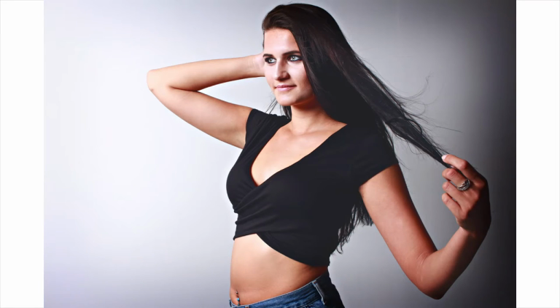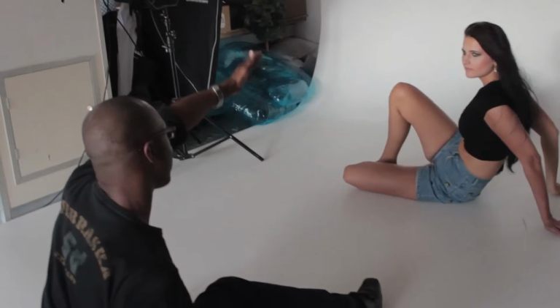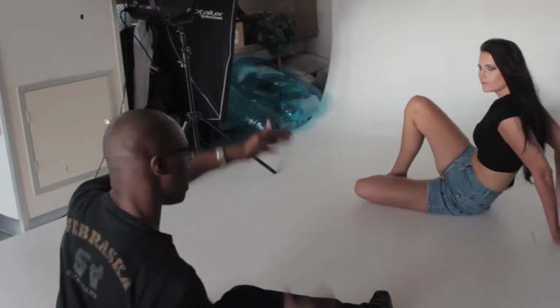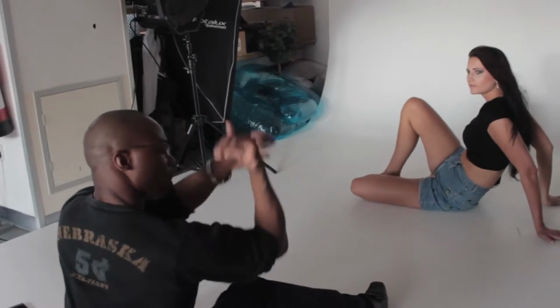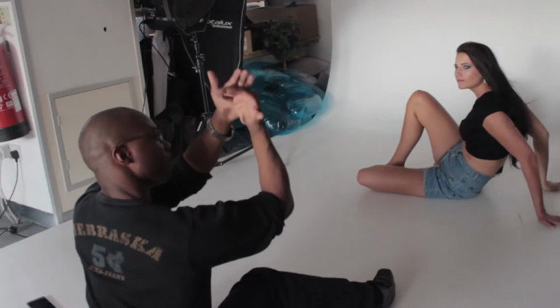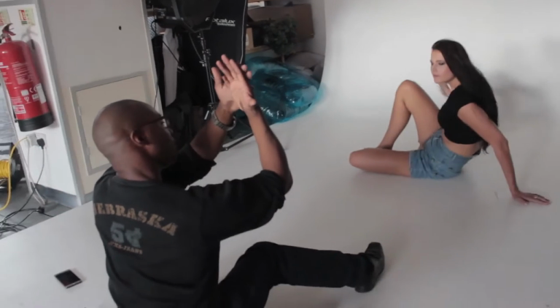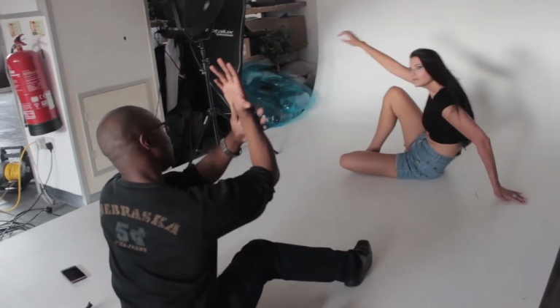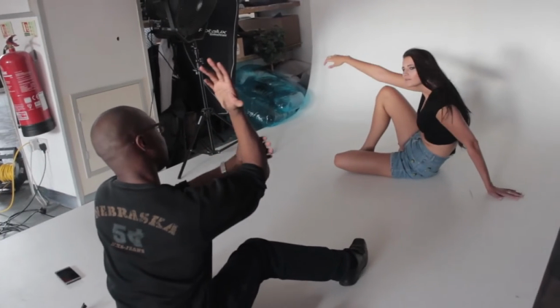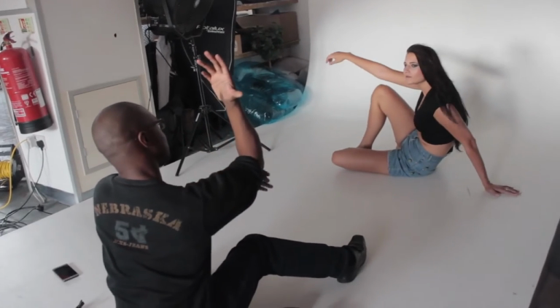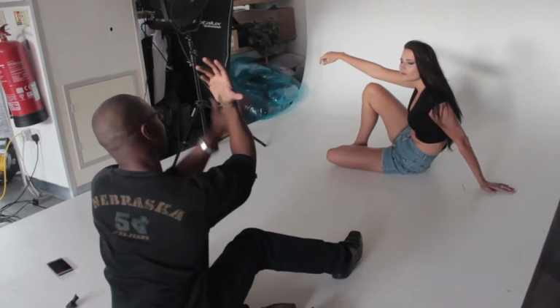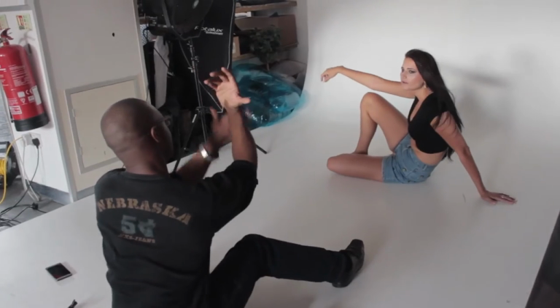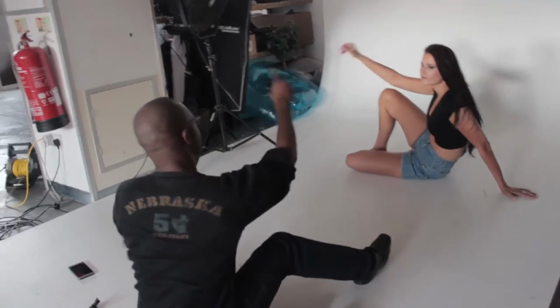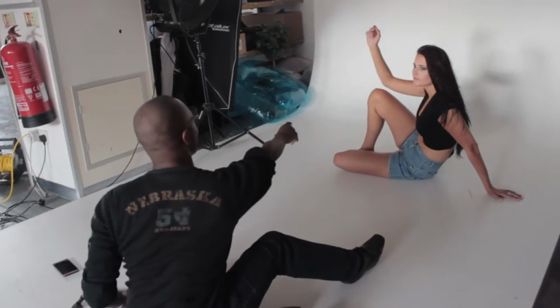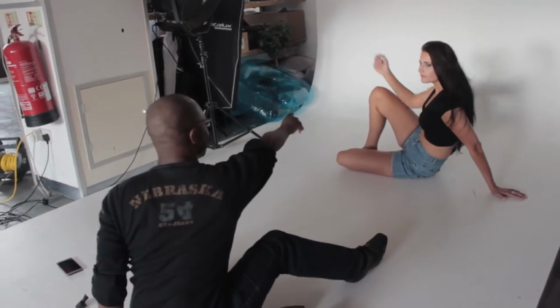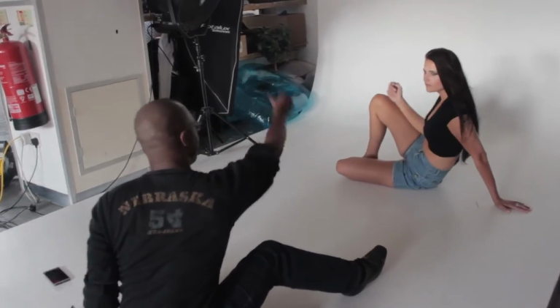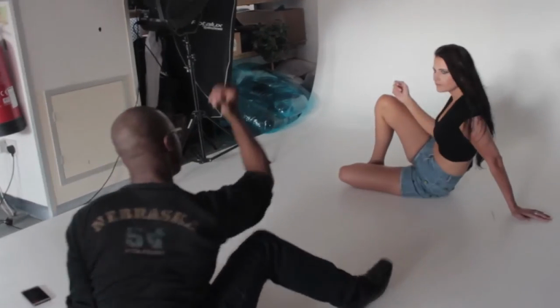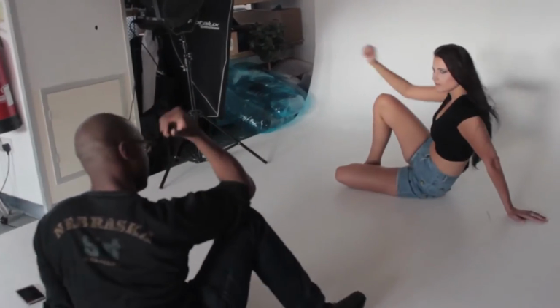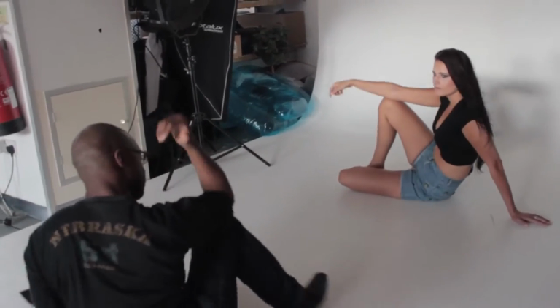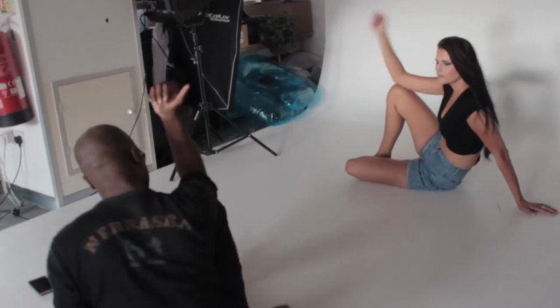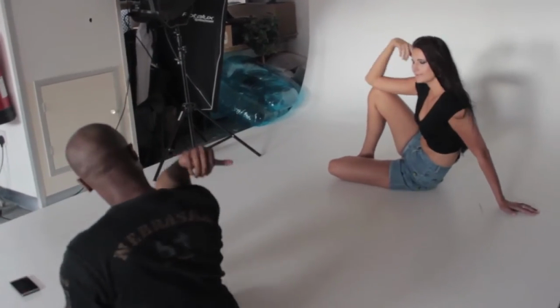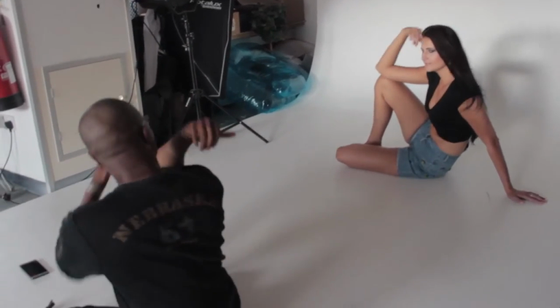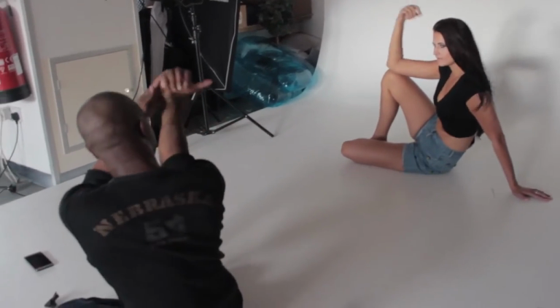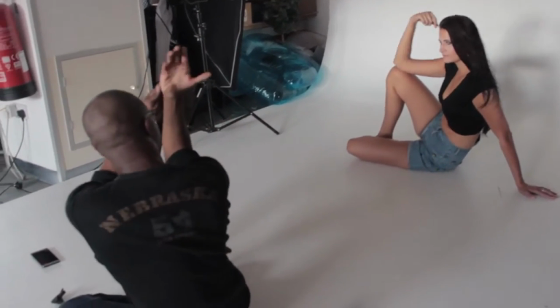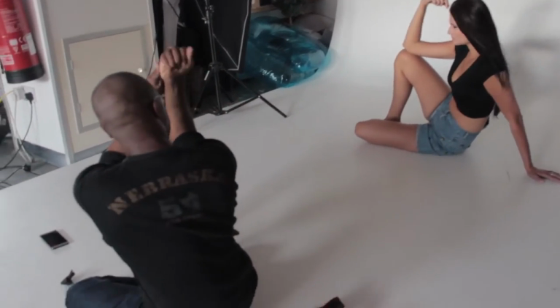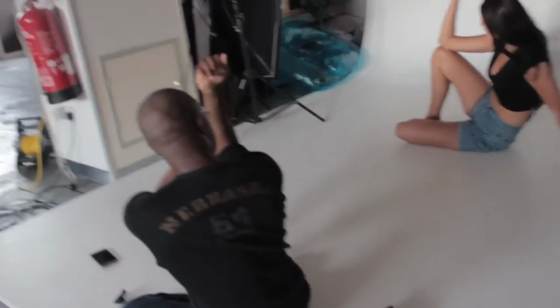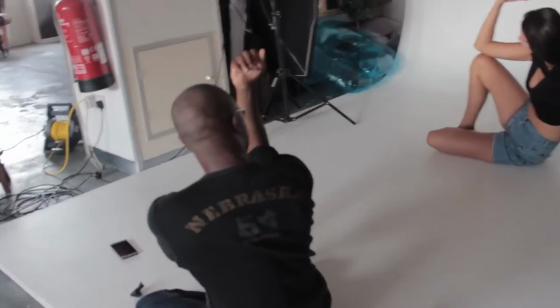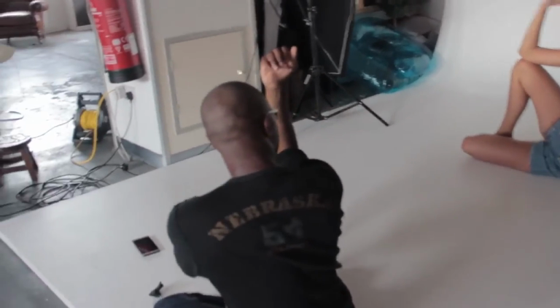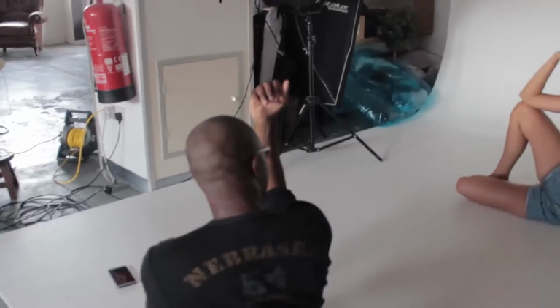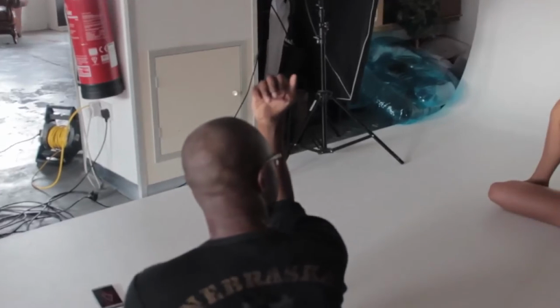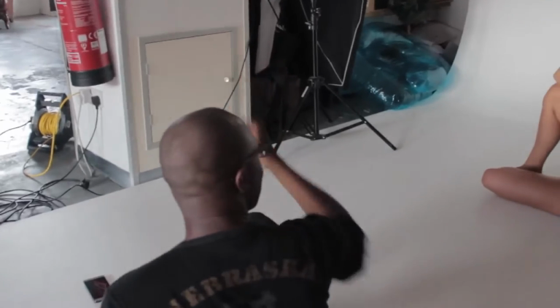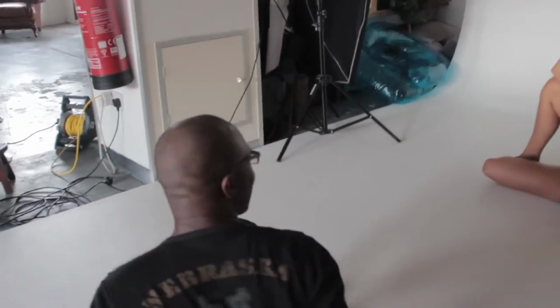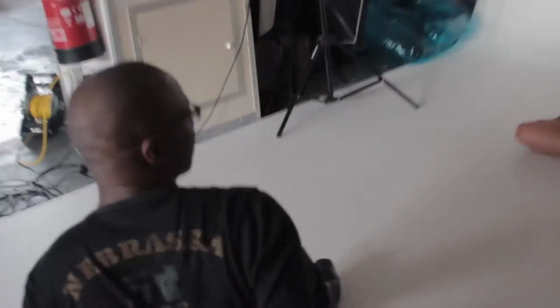Straight line that goes down, down here, down there. That's it. Like this? Yeah, straight like that. That's it.